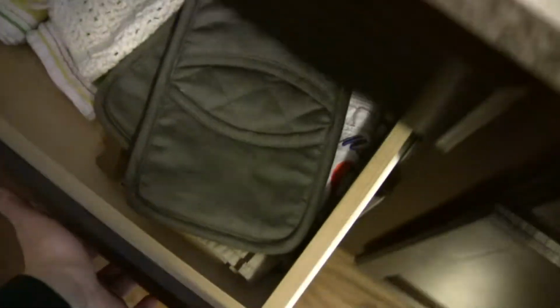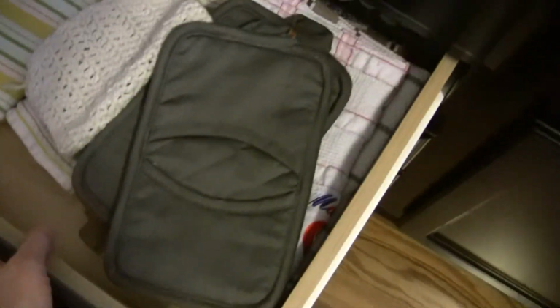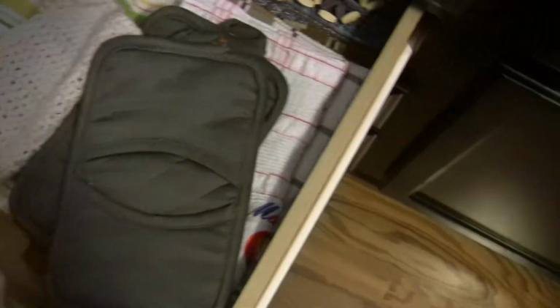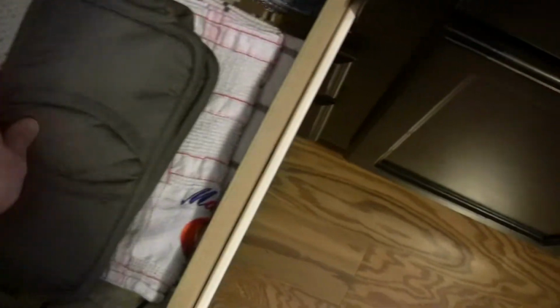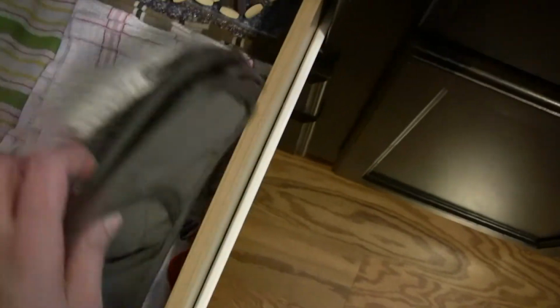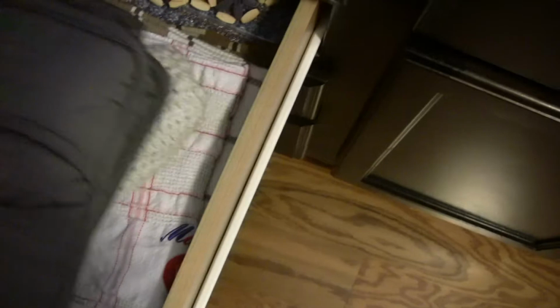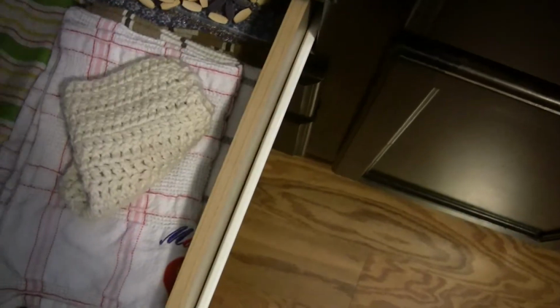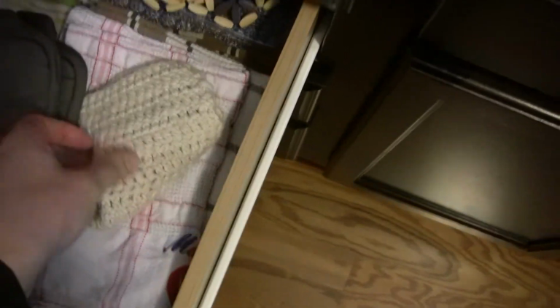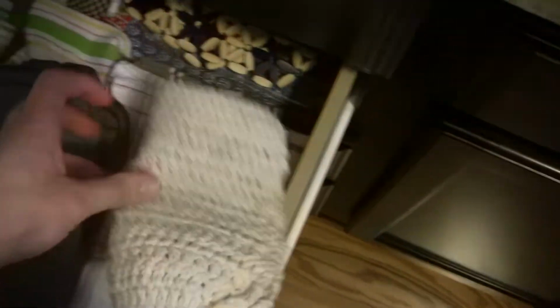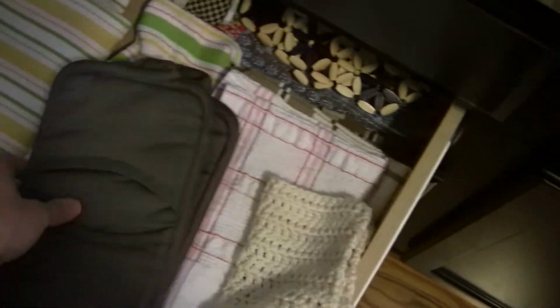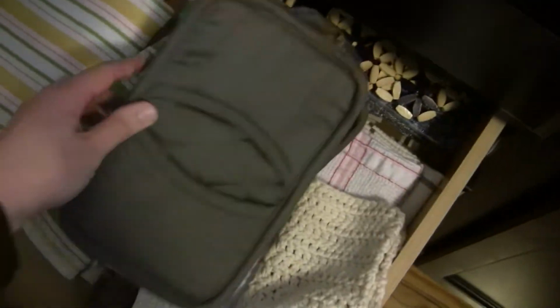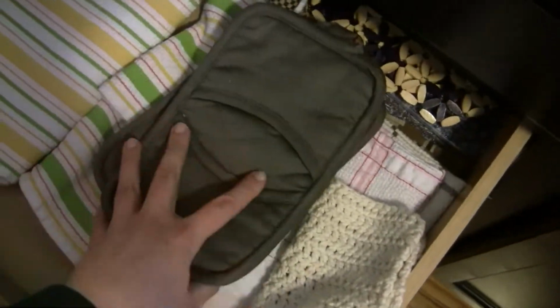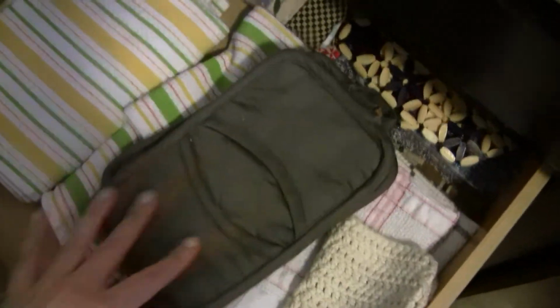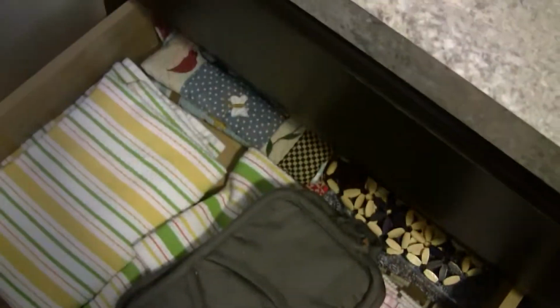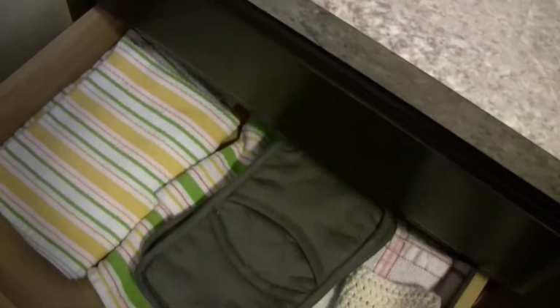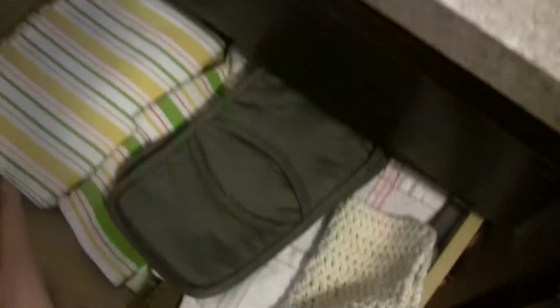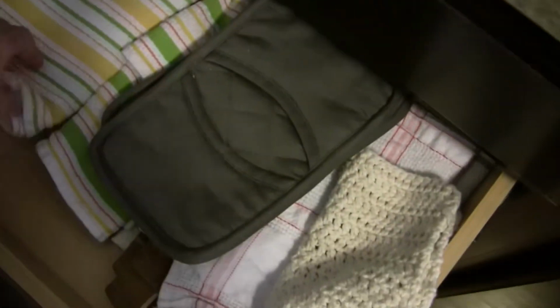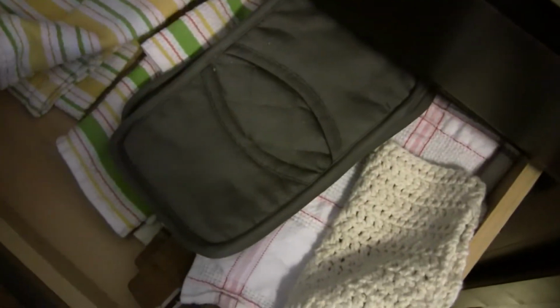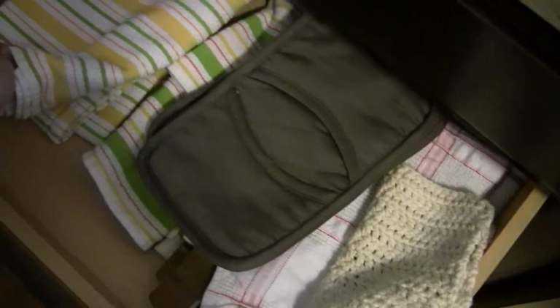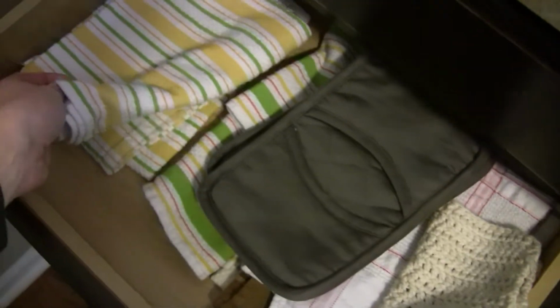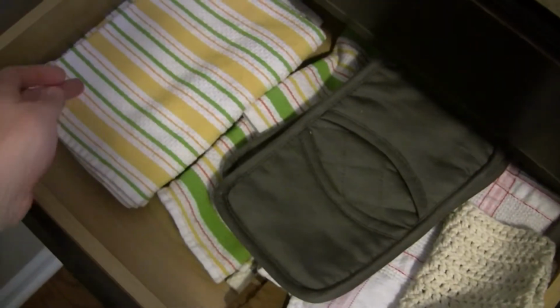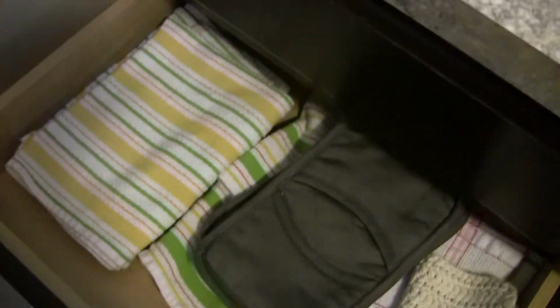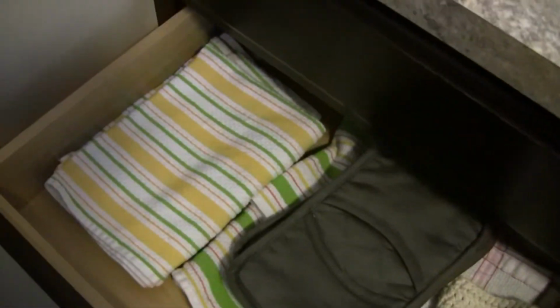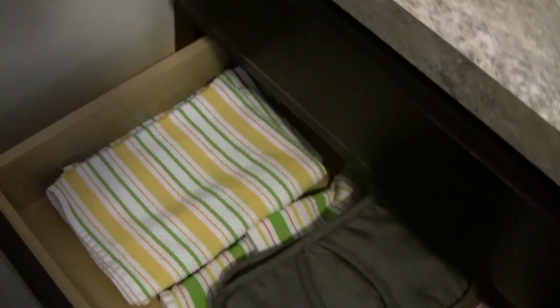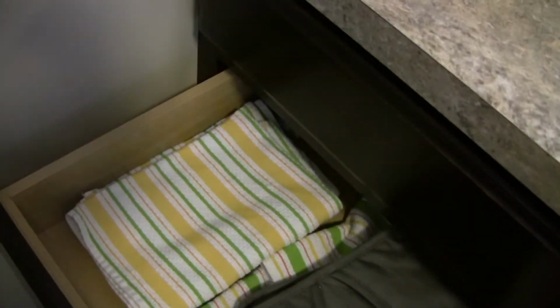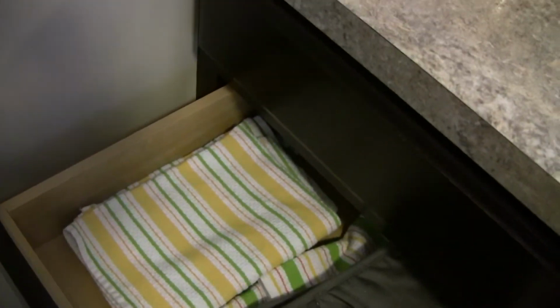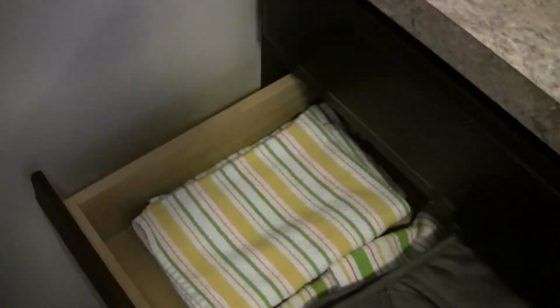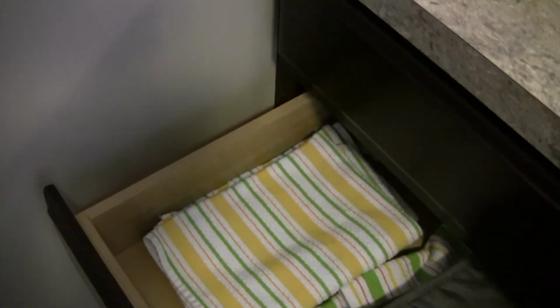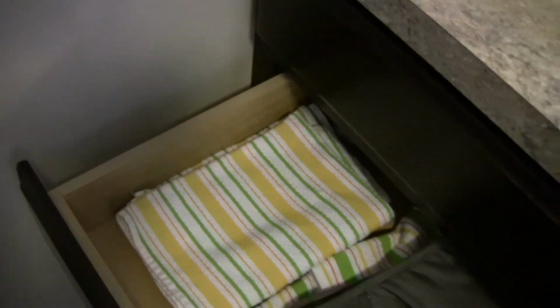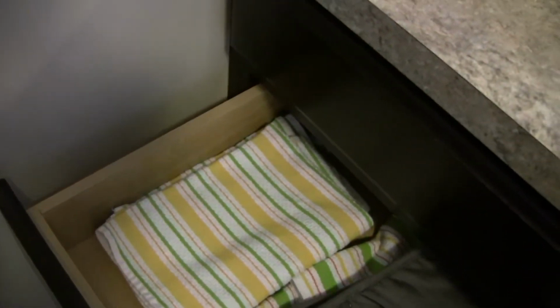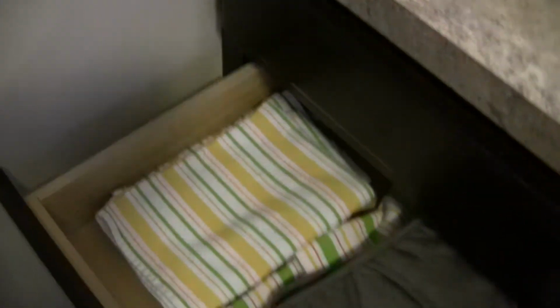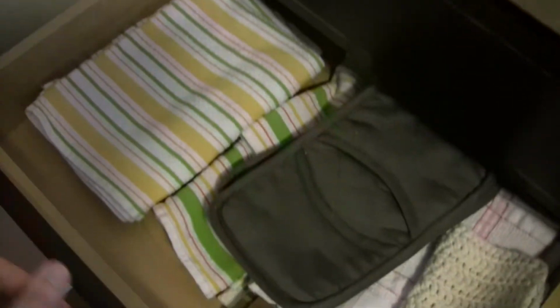Here are all our towels. I tried to go with yellow because we have those yellow plates, so I bought yellow towels to match. That worked out well.